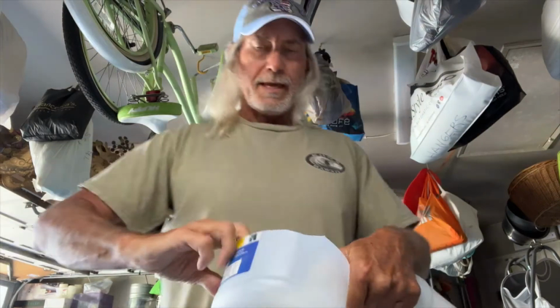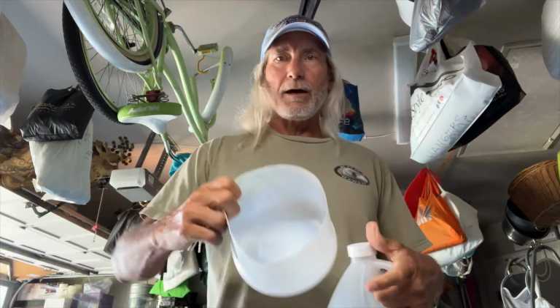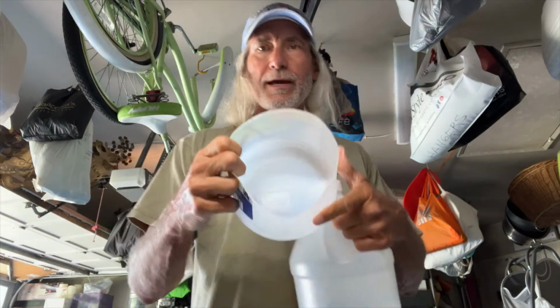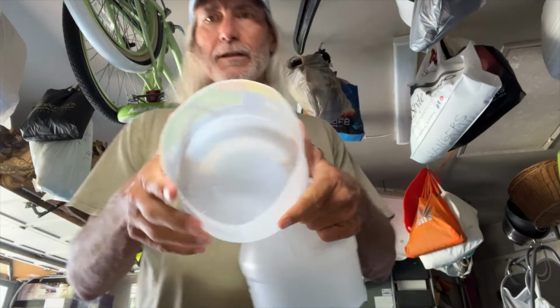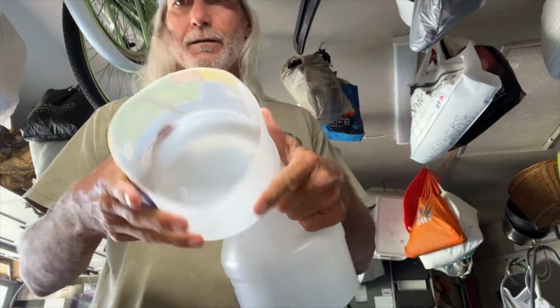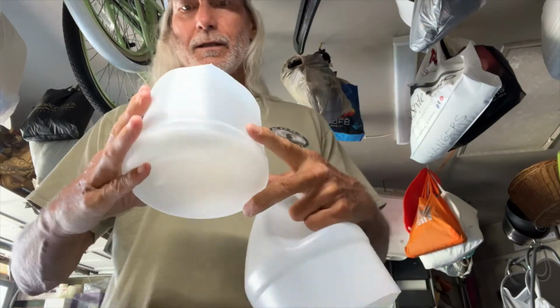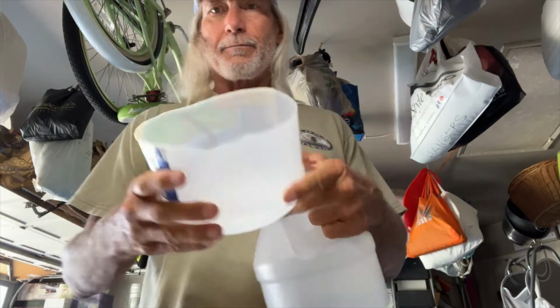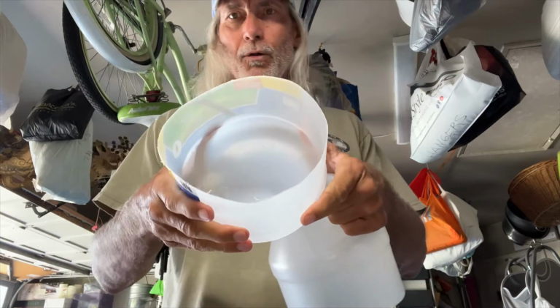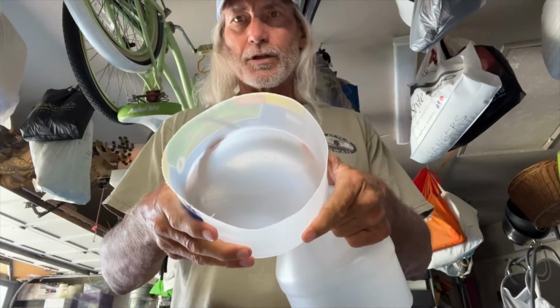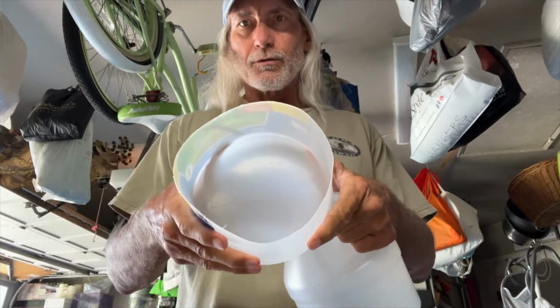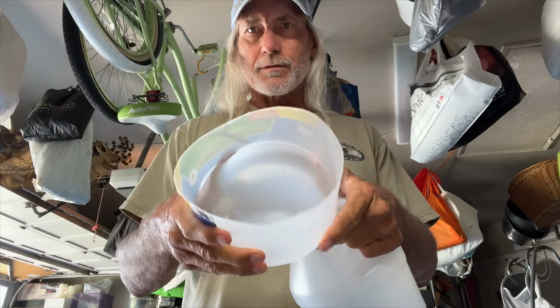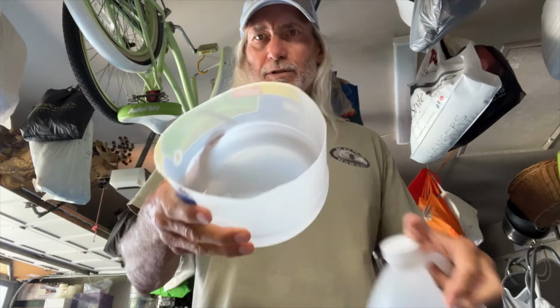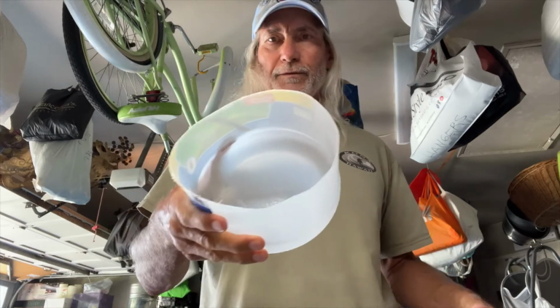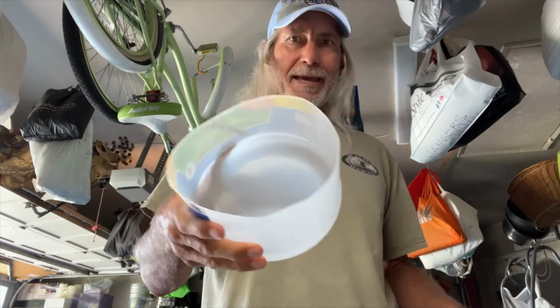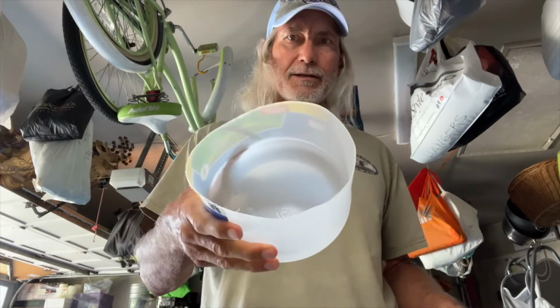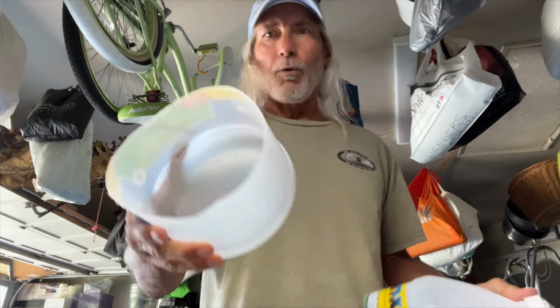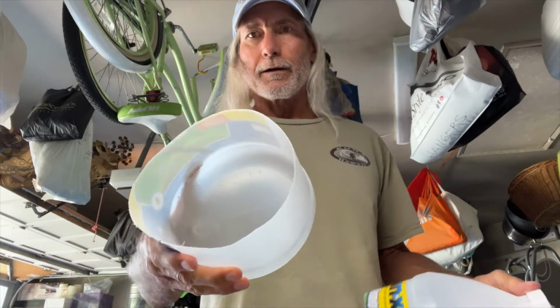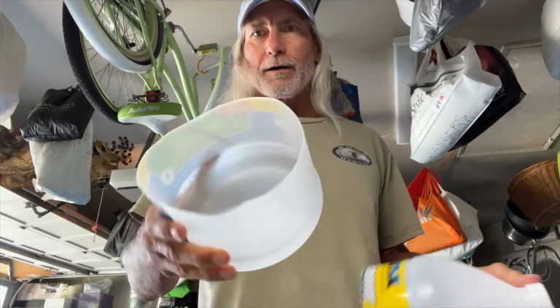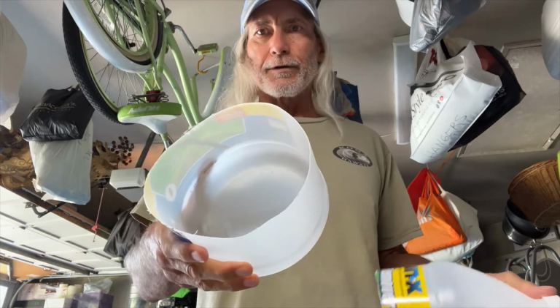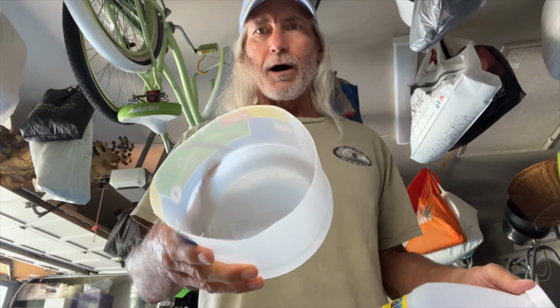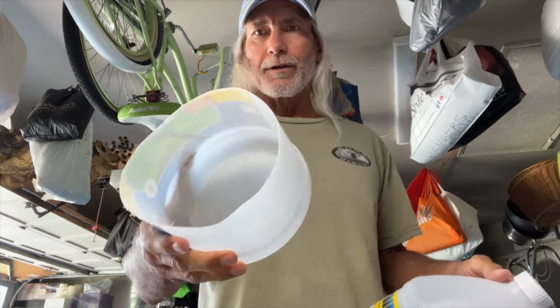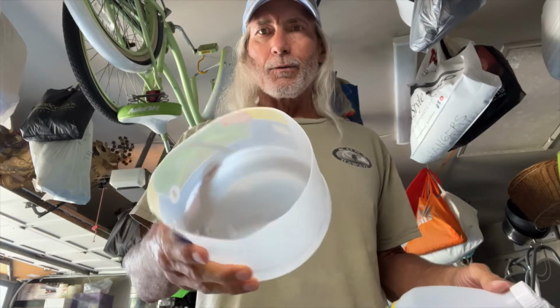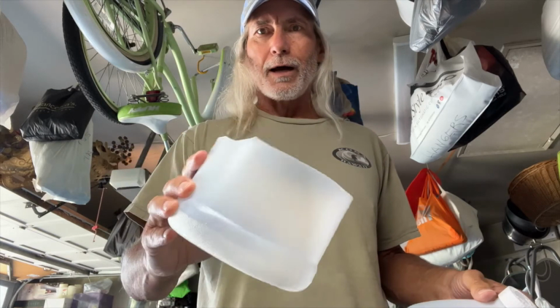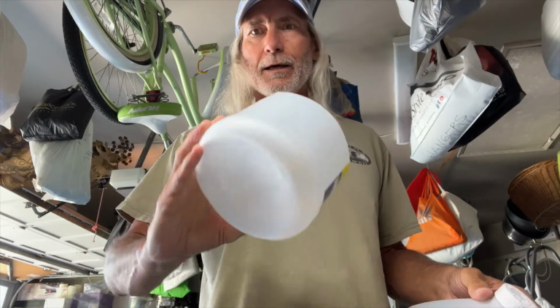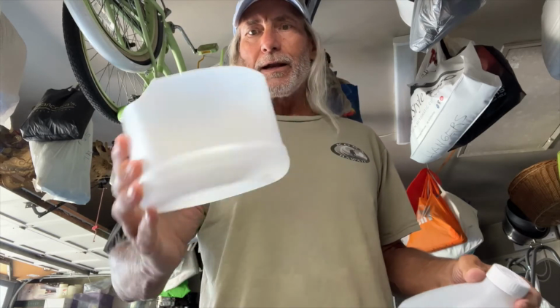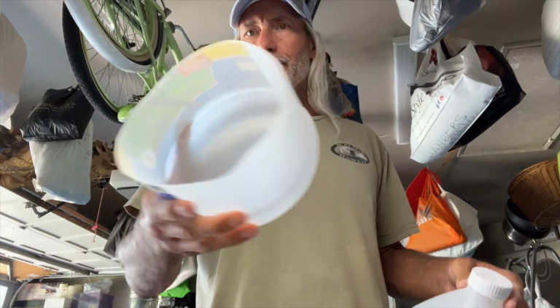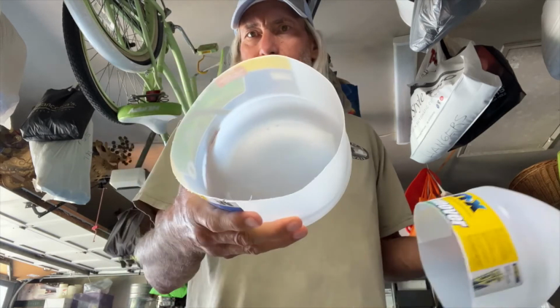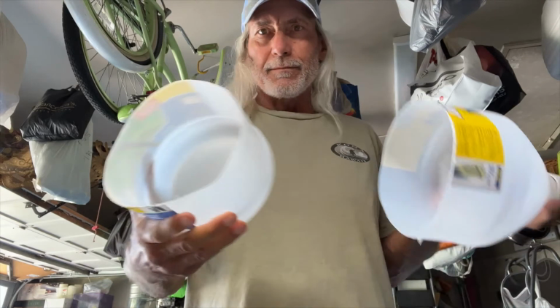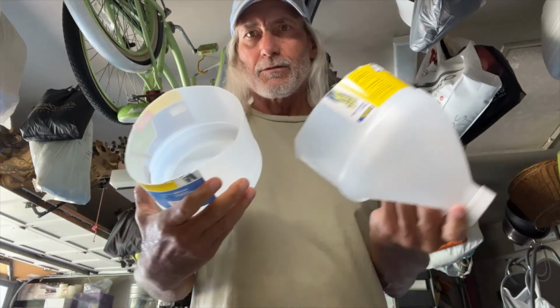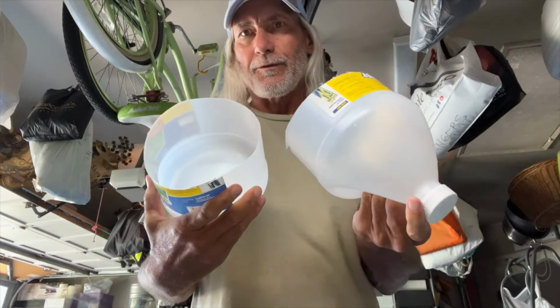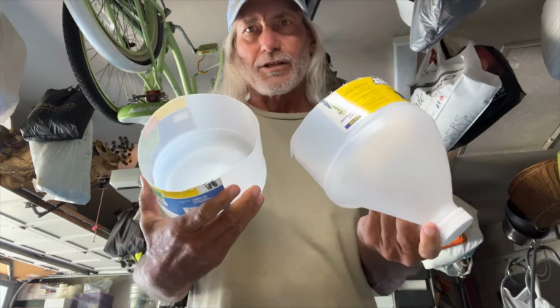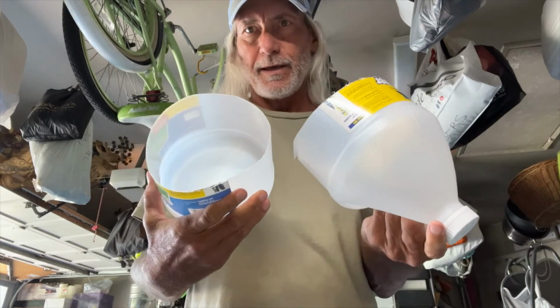And I also have a little bowl you can use to put stuff in — paint, or water for your dog when you're on a walk, whatever. You got two little things you just made.